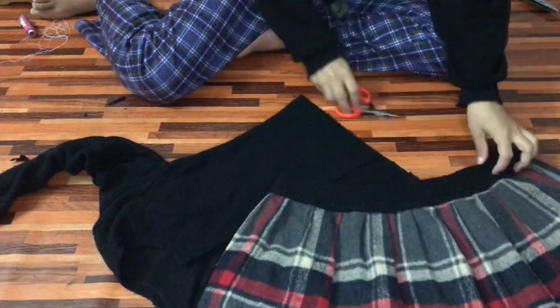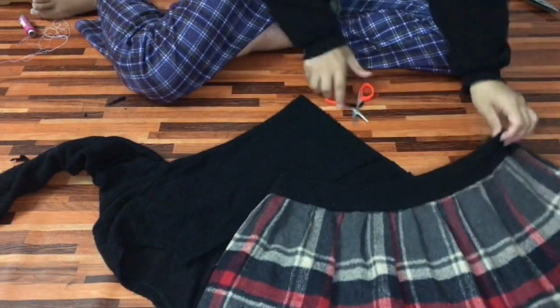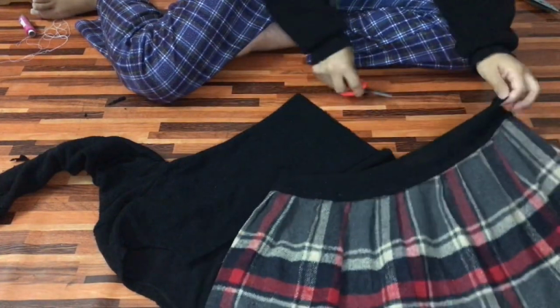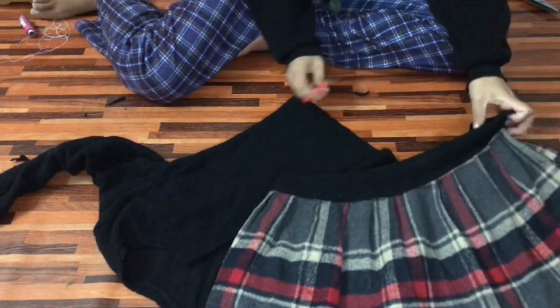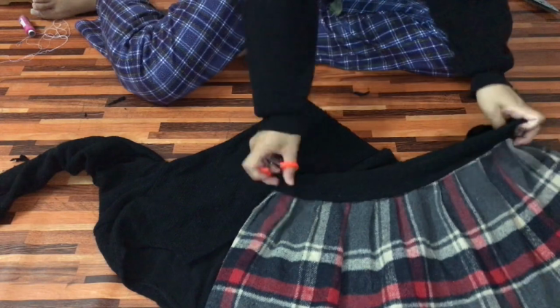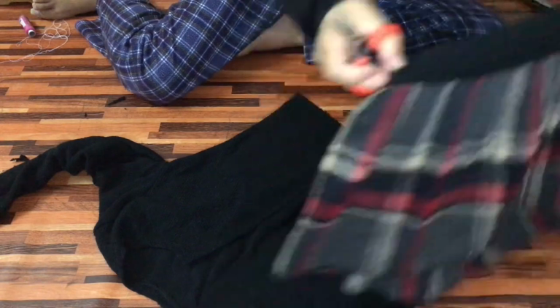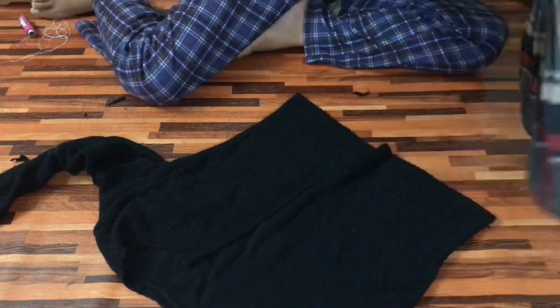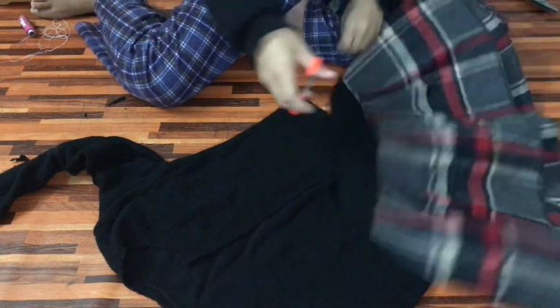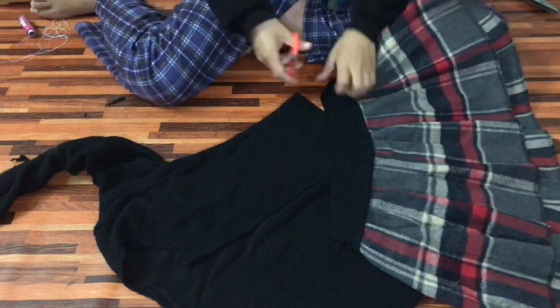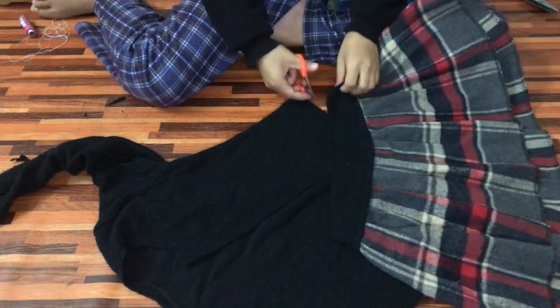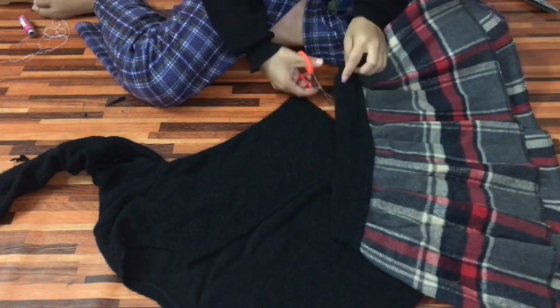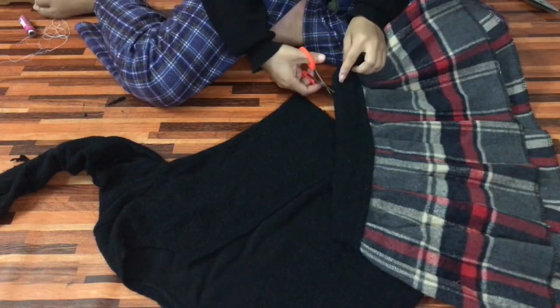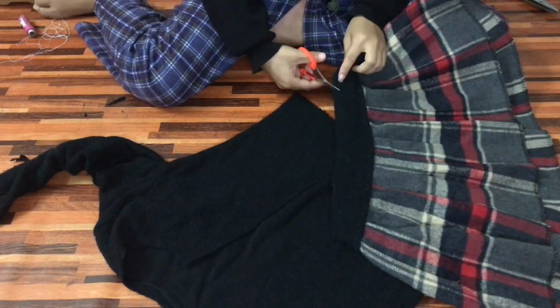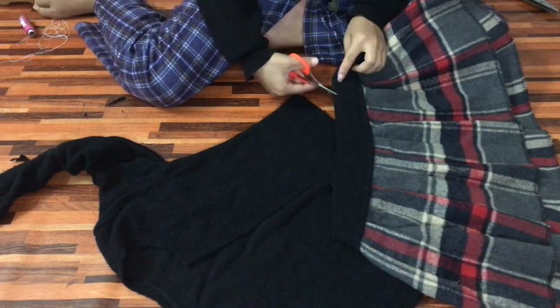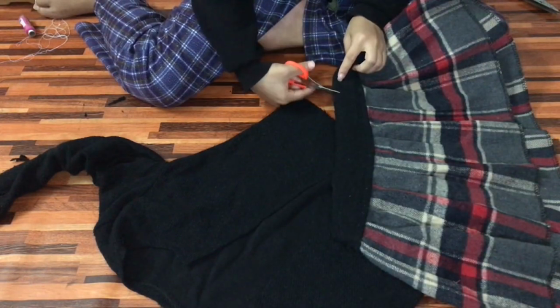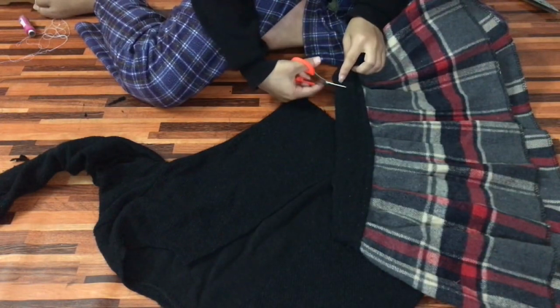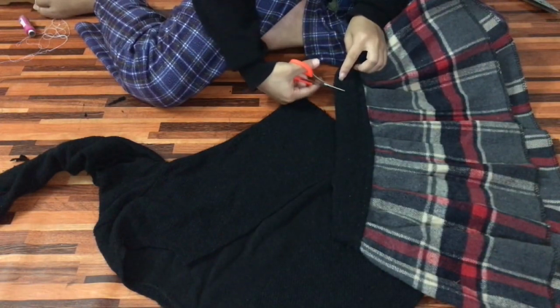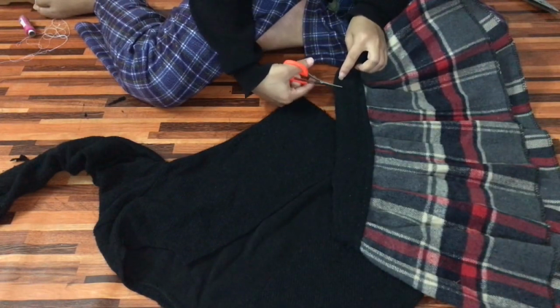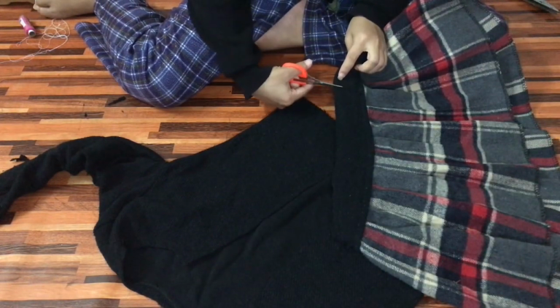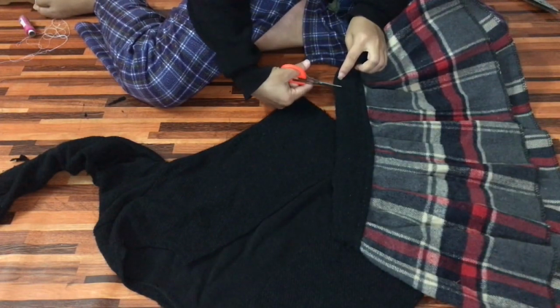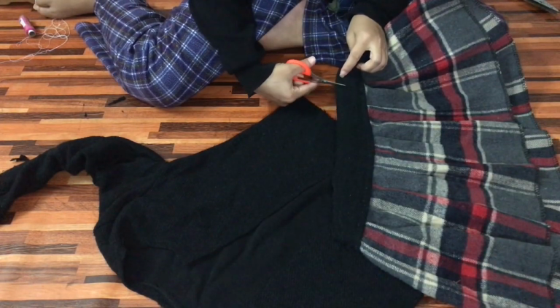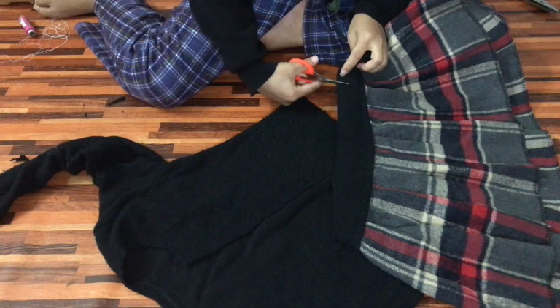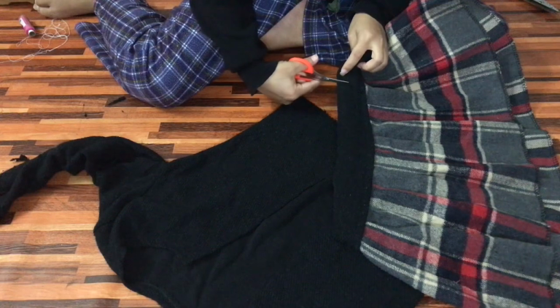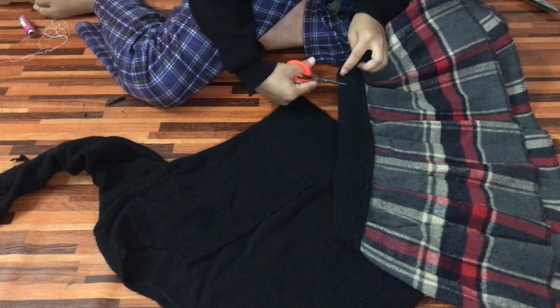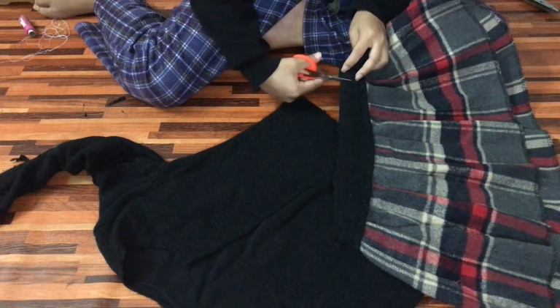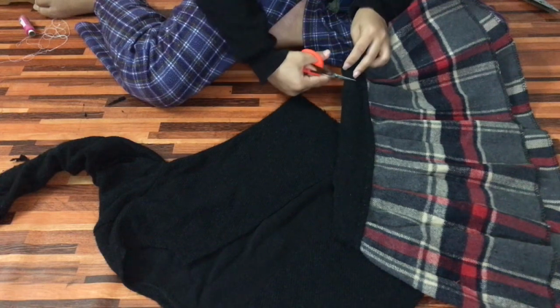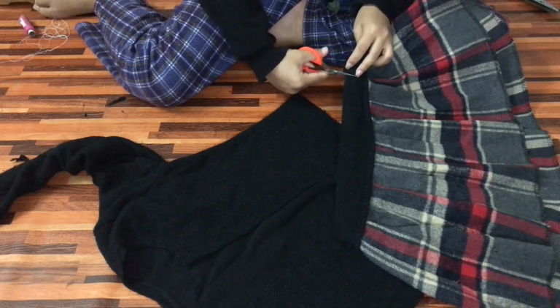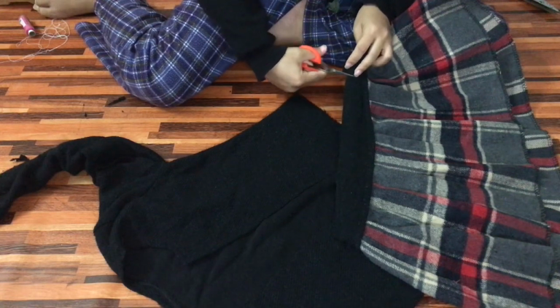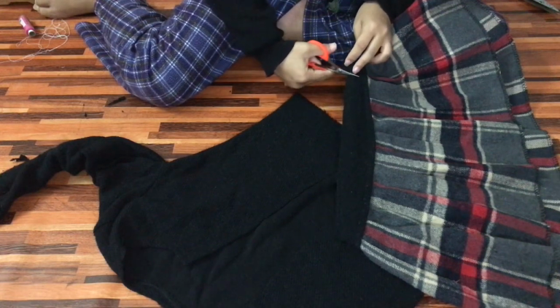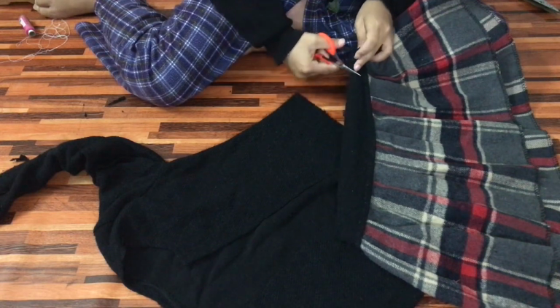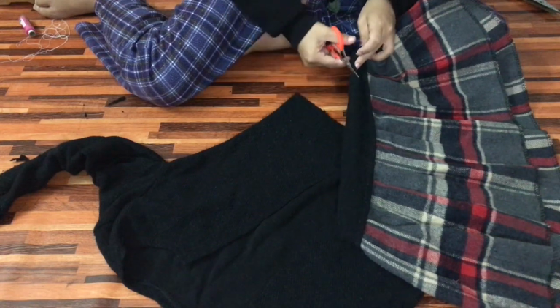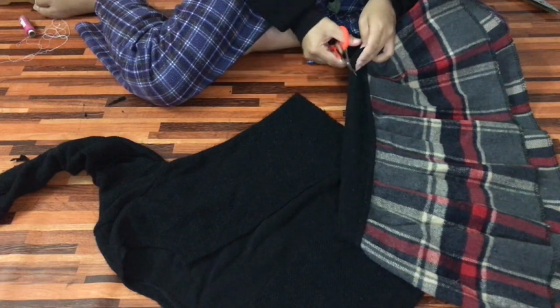I'm just going to cut a little piece of fabric from the skirt and stitch it to the cardigan. I don't know exactly how to describe it, but I'm going to show you guys how I do it.